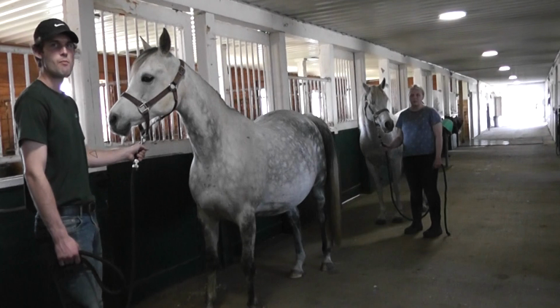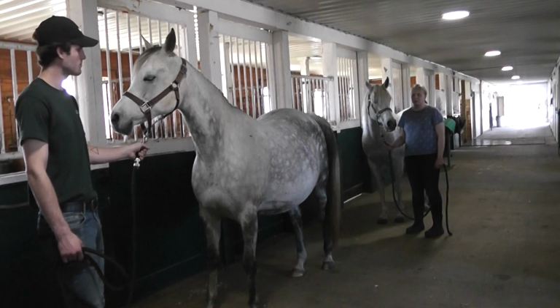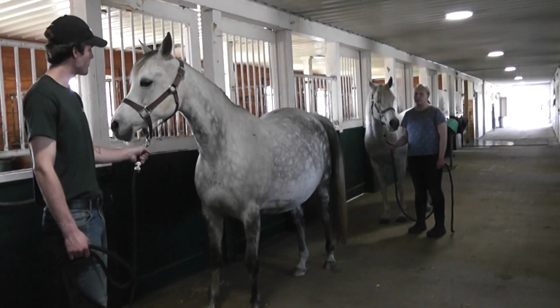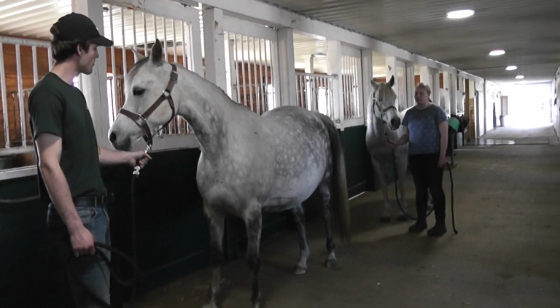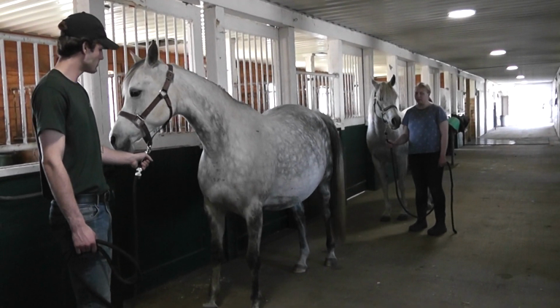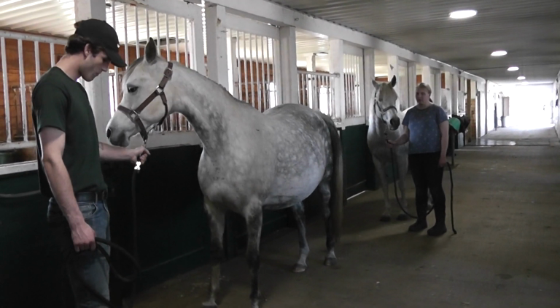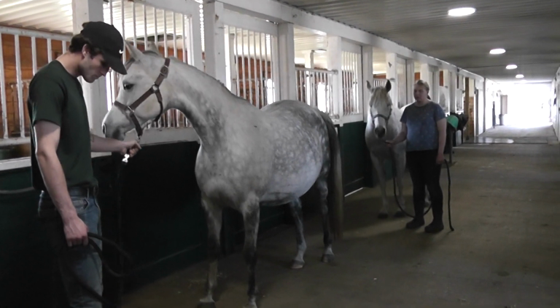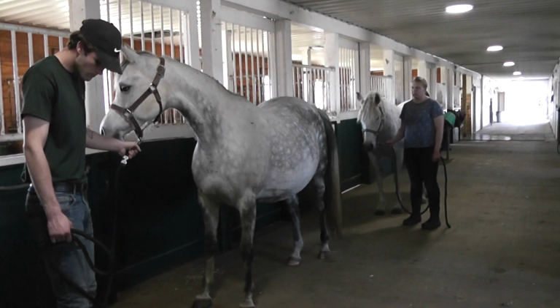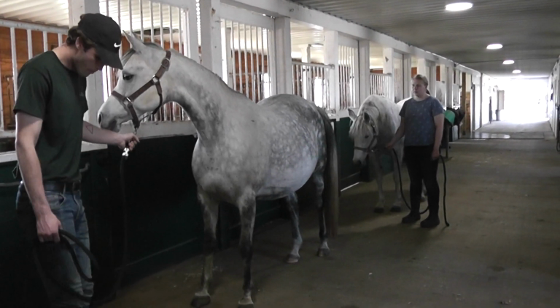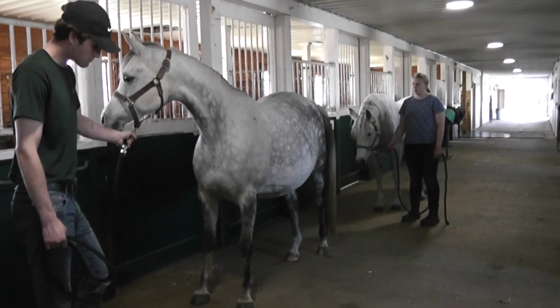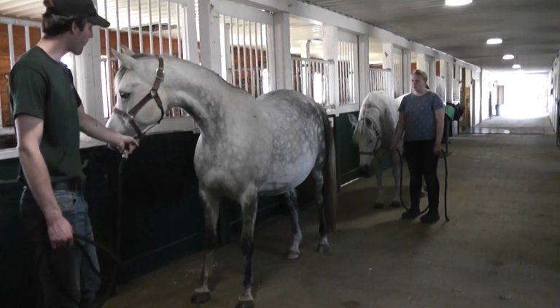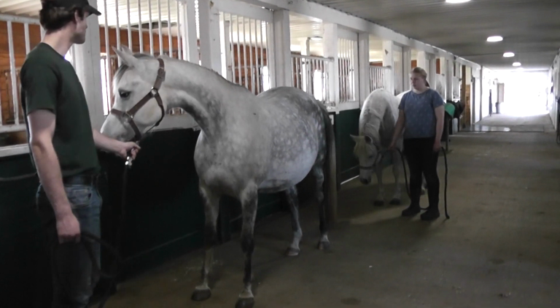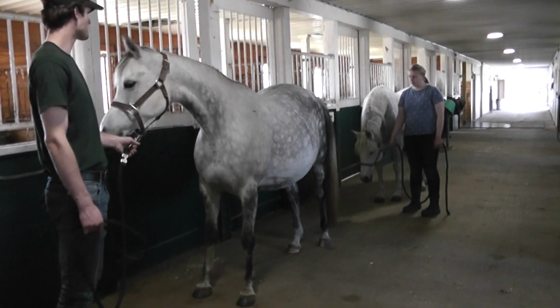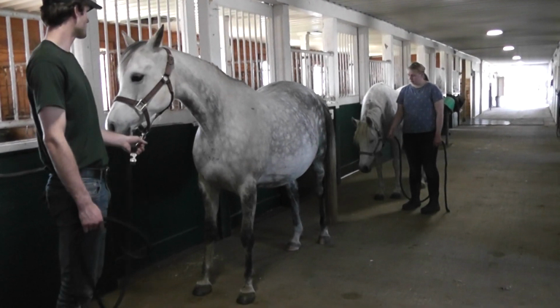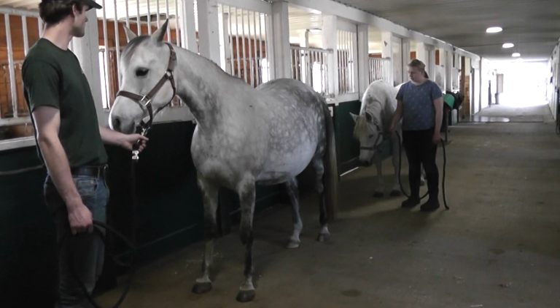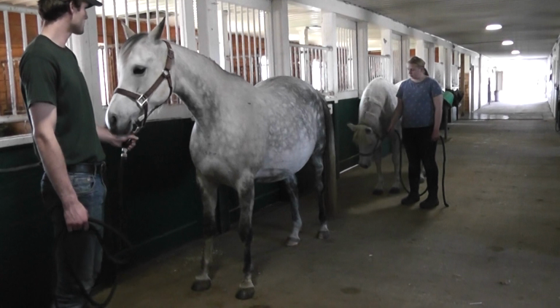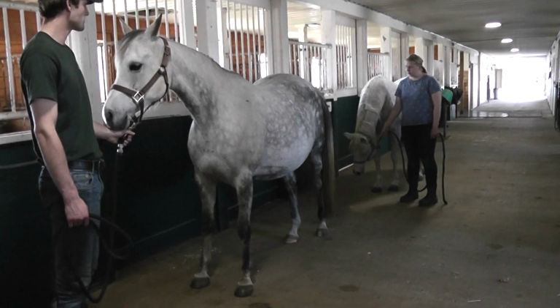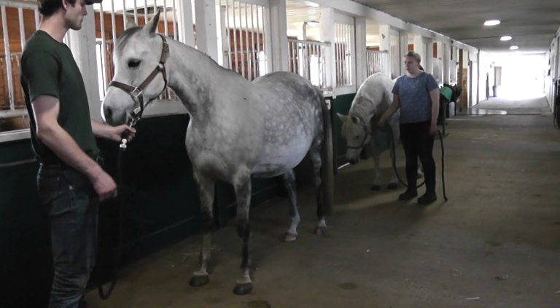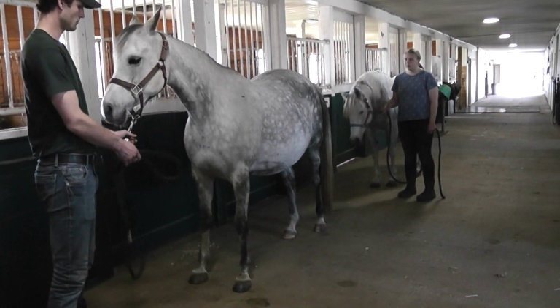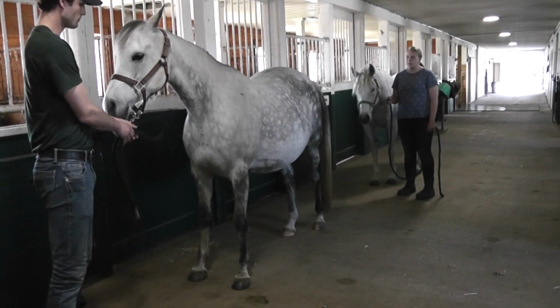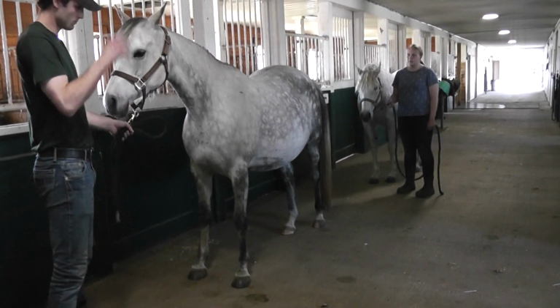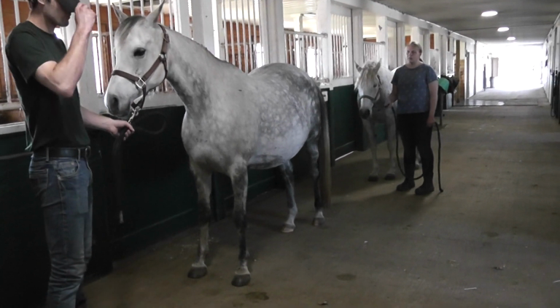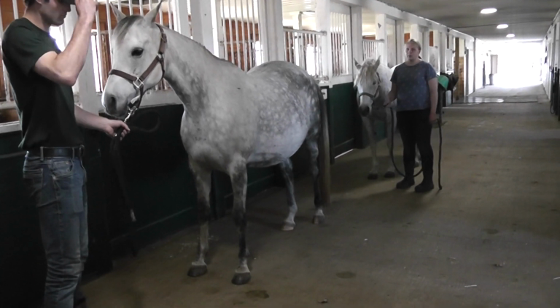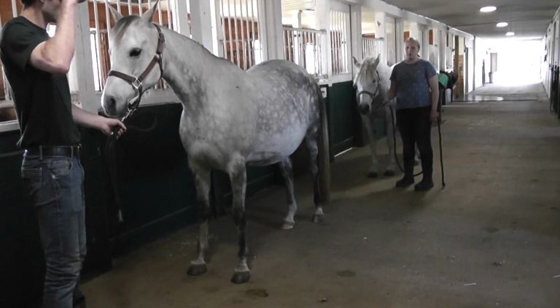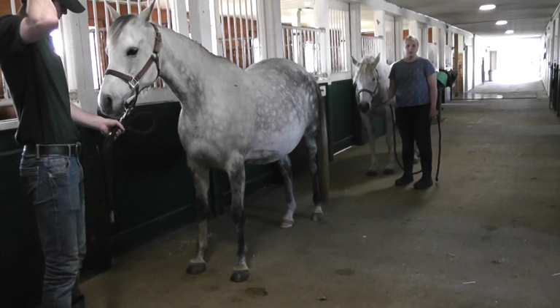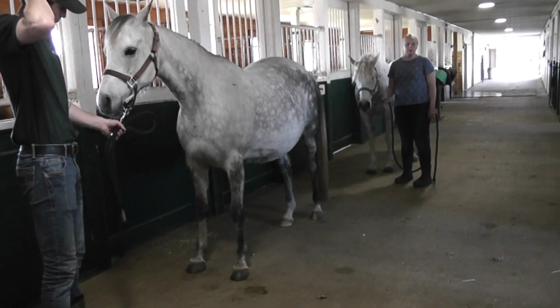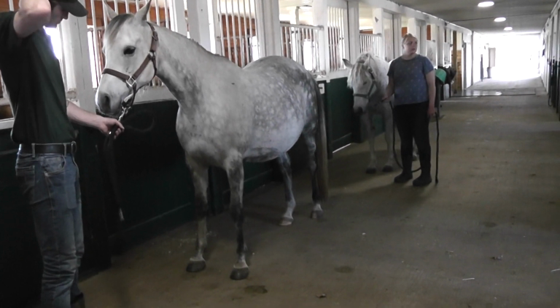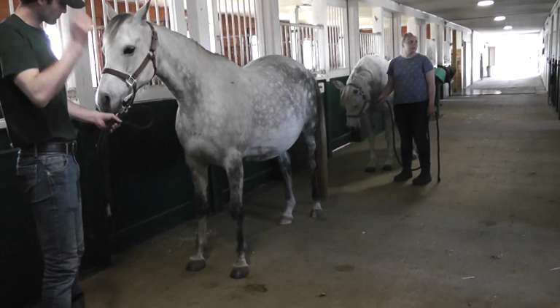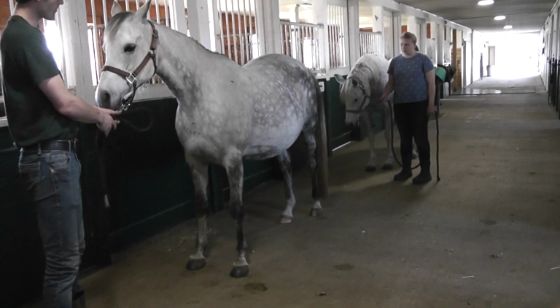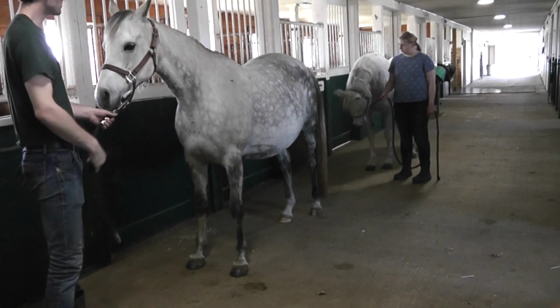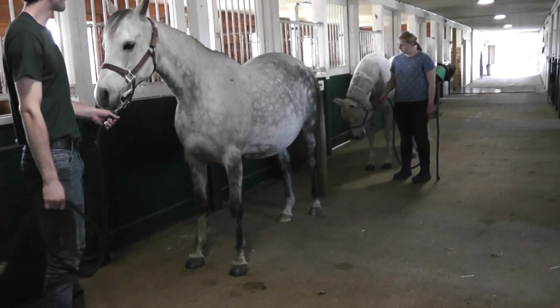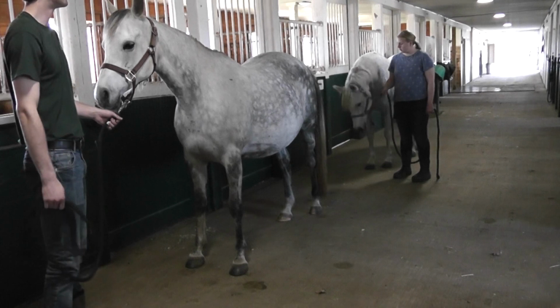Today I thought I would share with my students, since they're missing these mares foaling because they're all home, three mares that are due to foal.